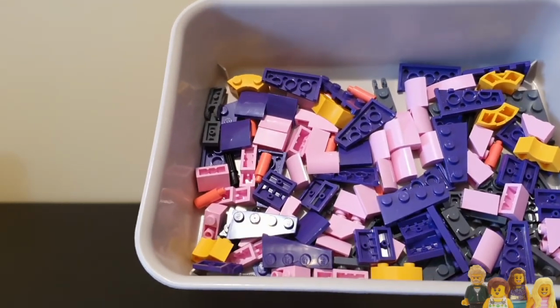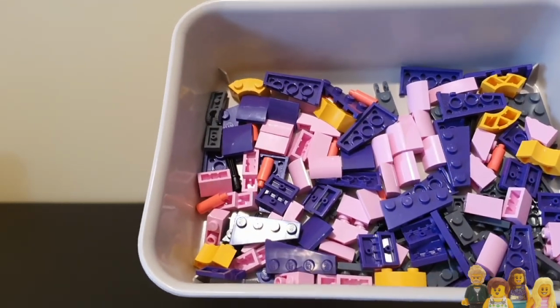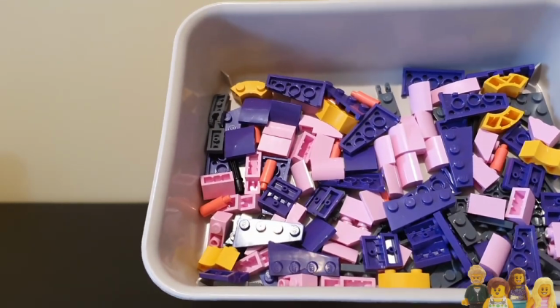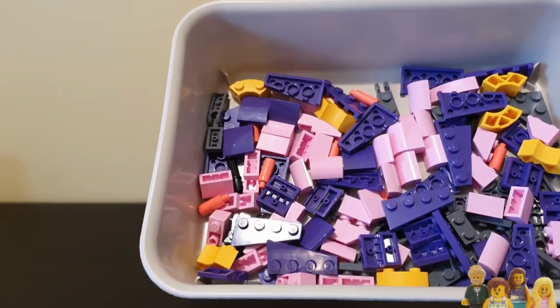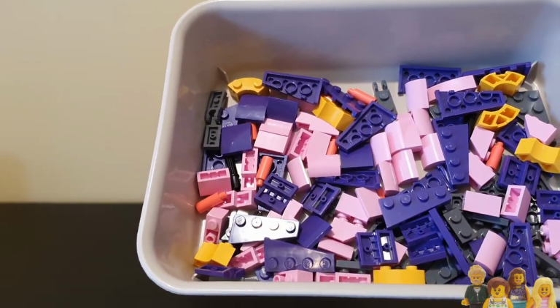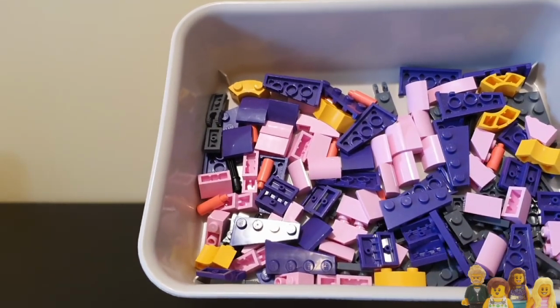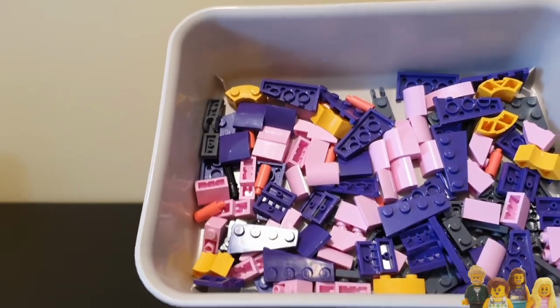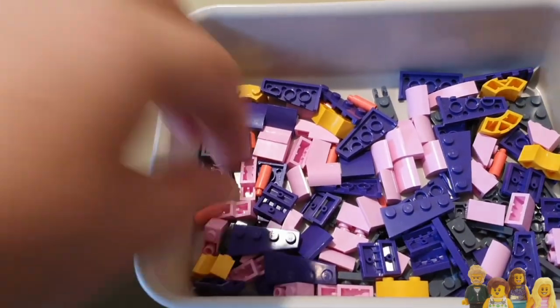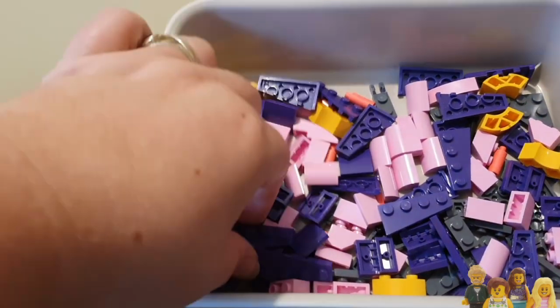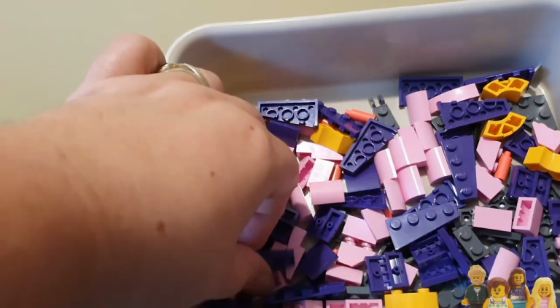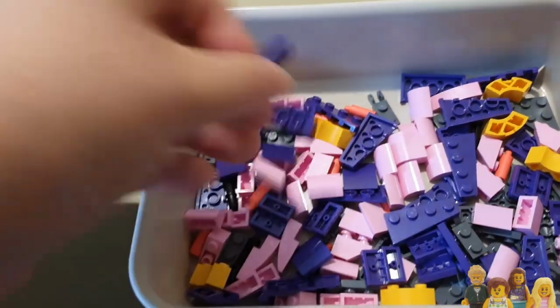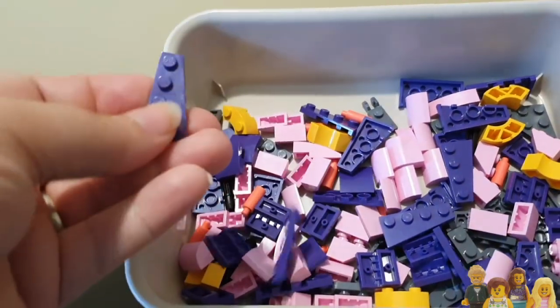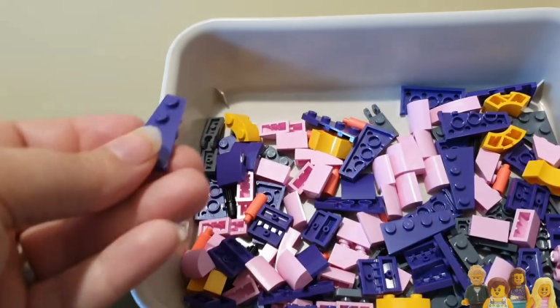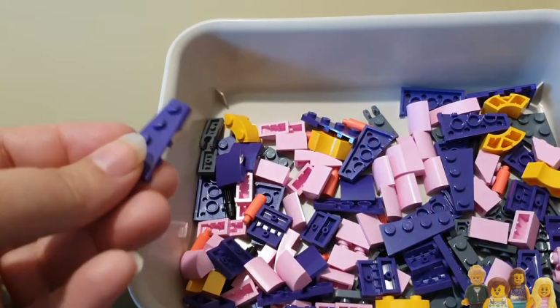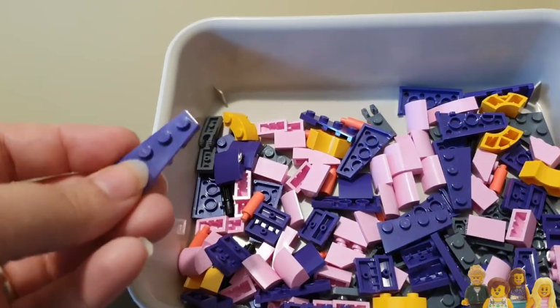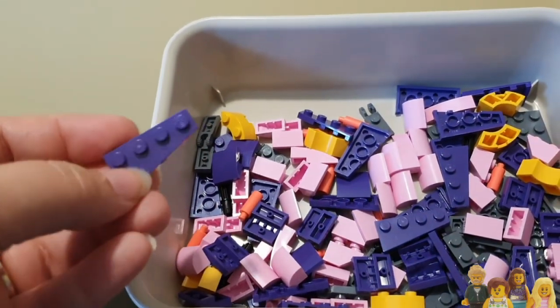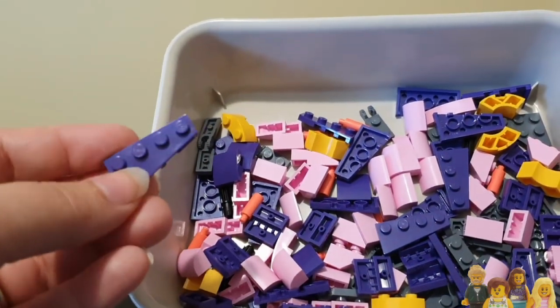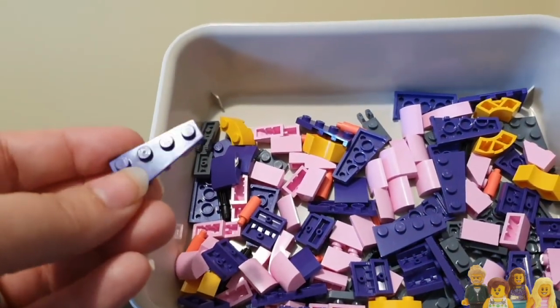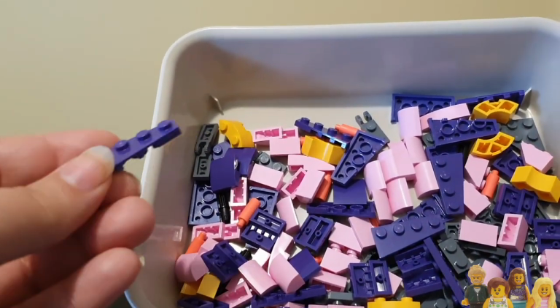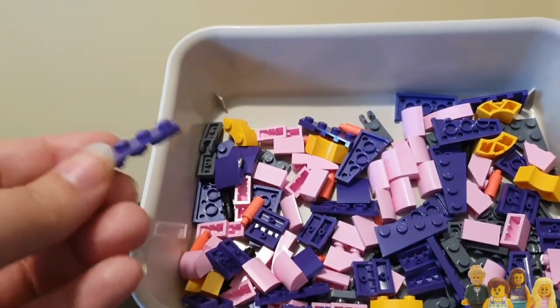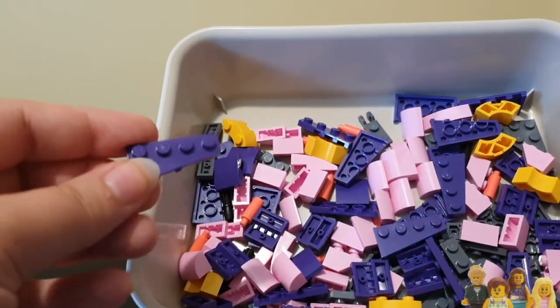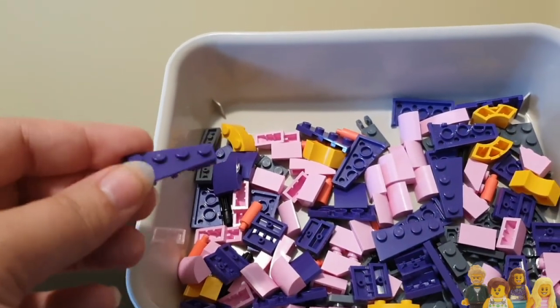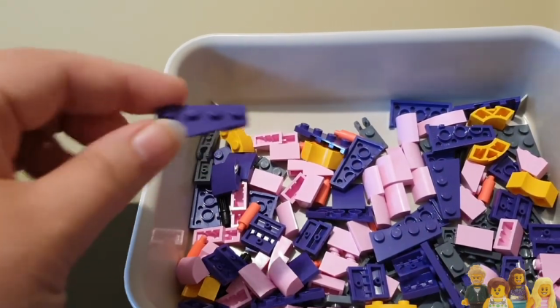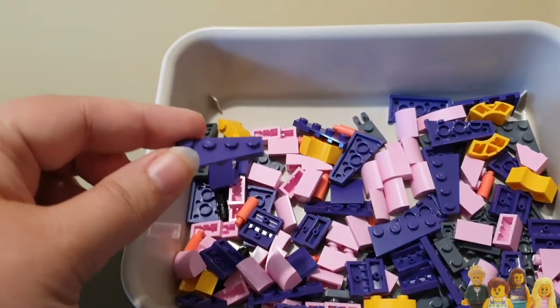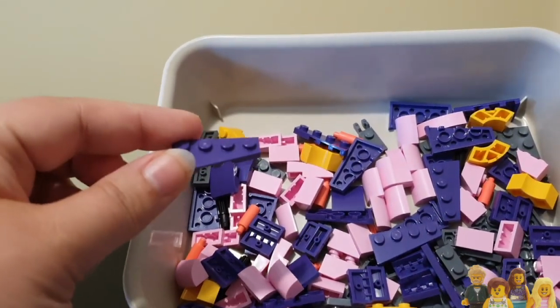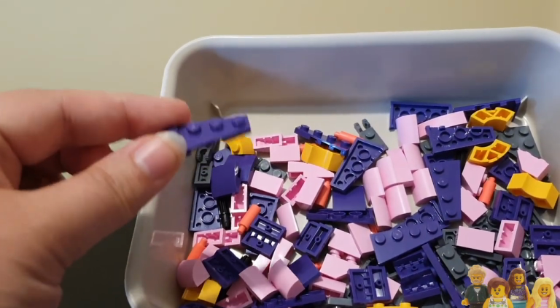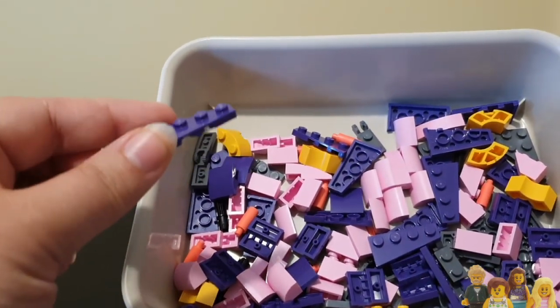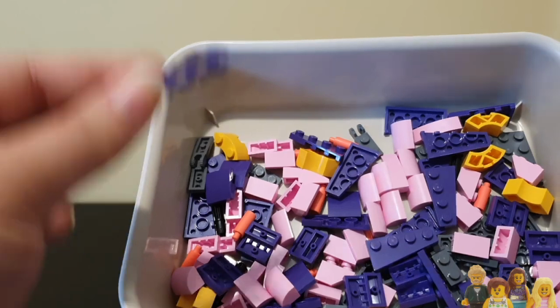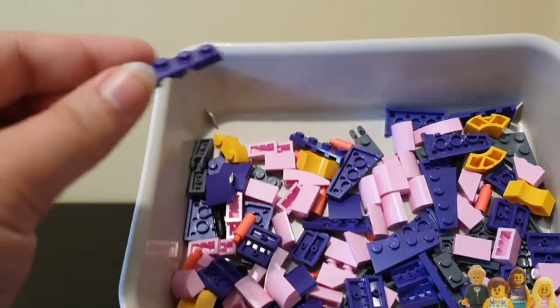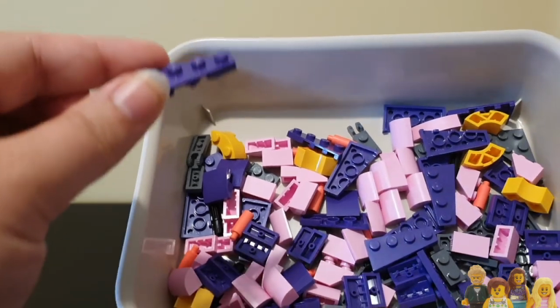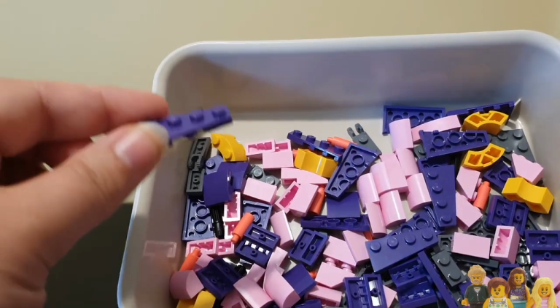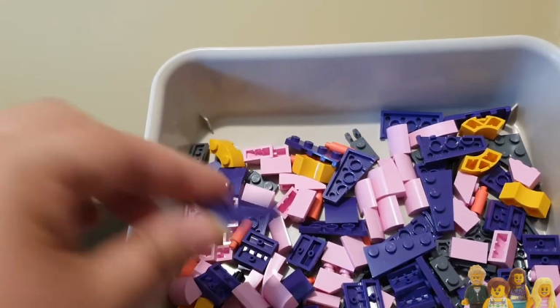I don't know why I have all that purple. Oh, I do know. The new mock is going to have a sea monster and I think Ian's decided that's going to be purple, so I think that's what the purple is for.